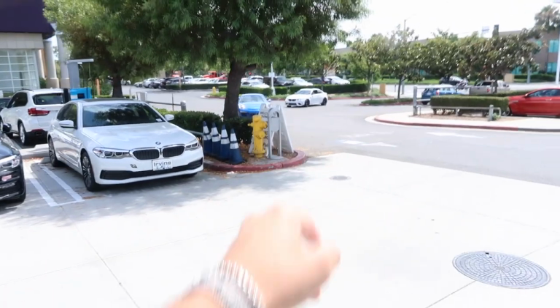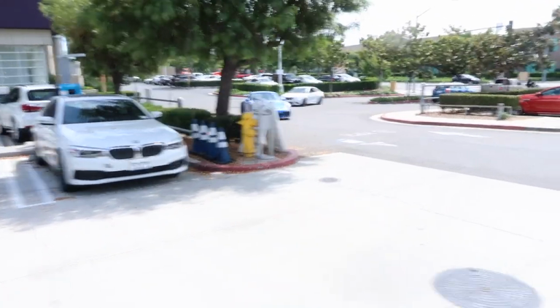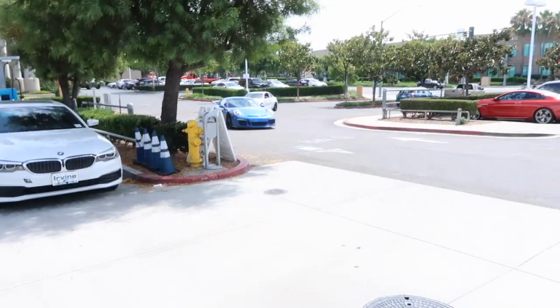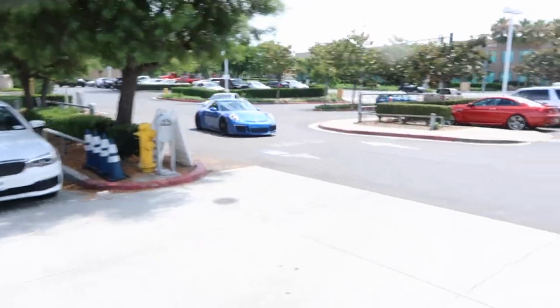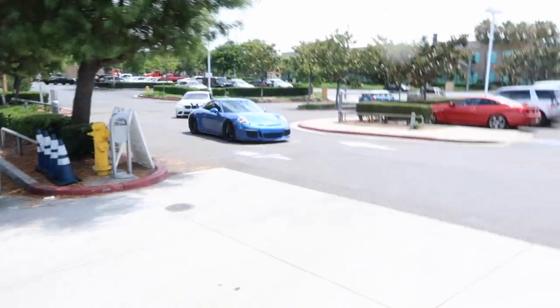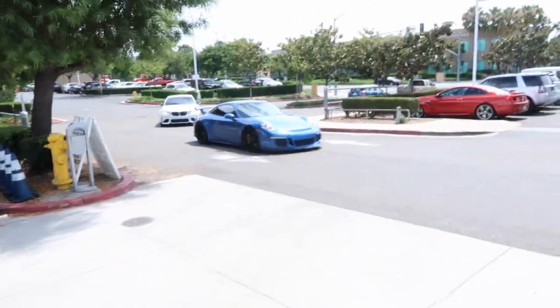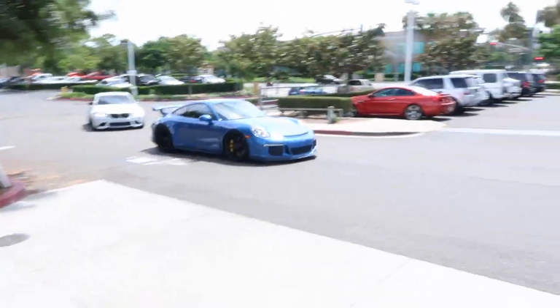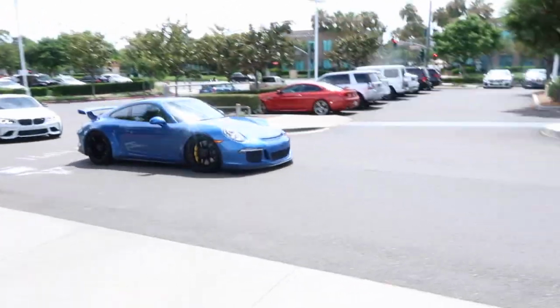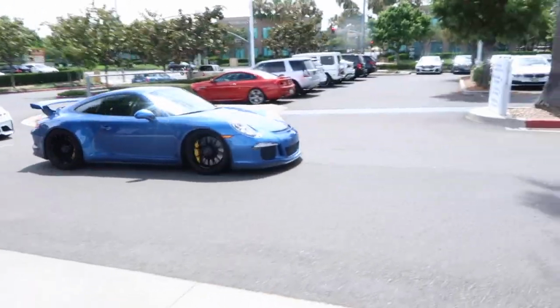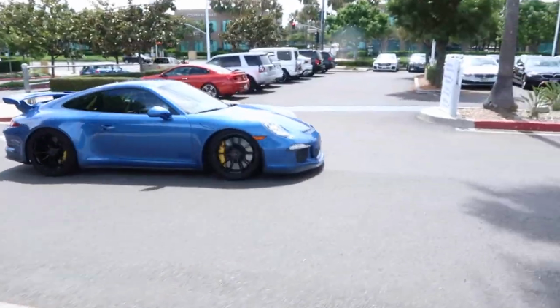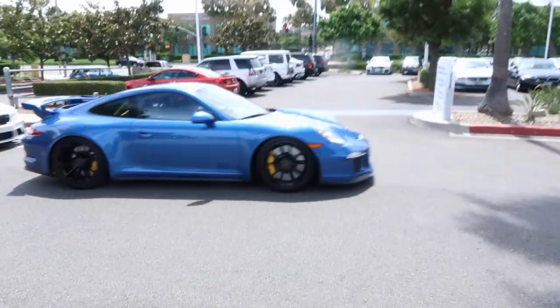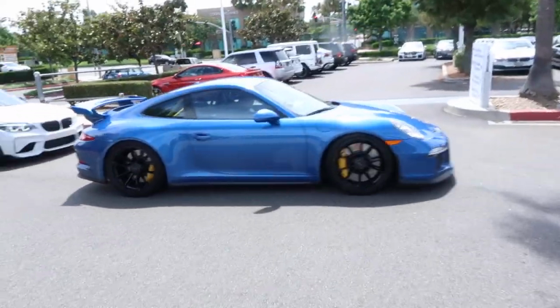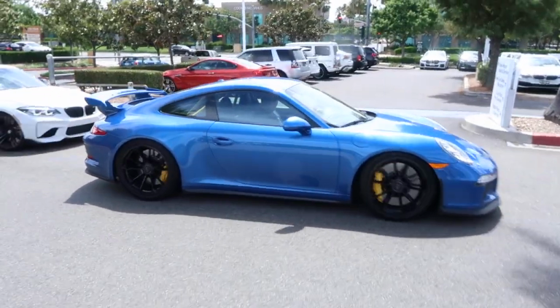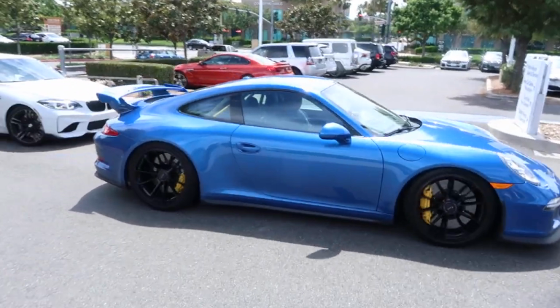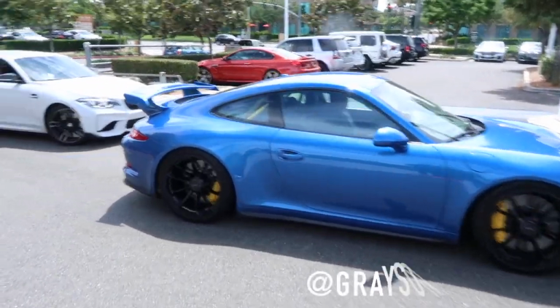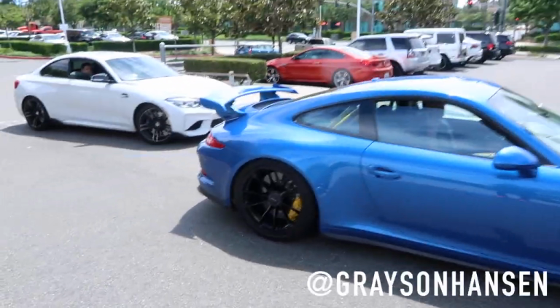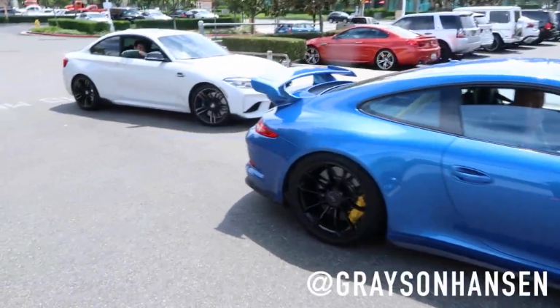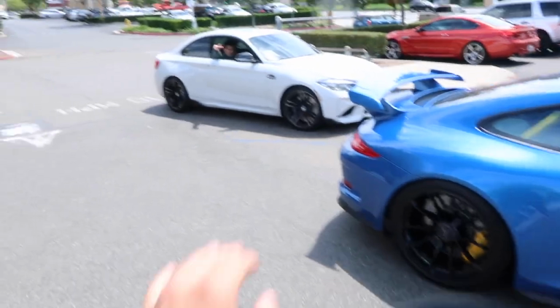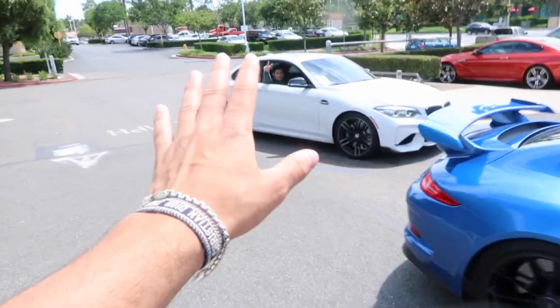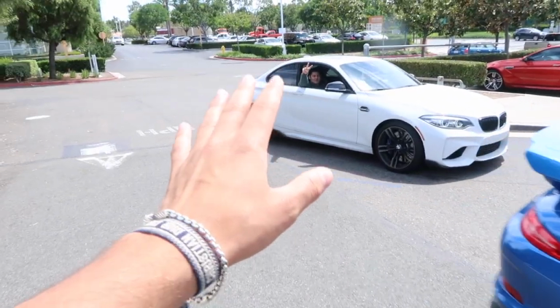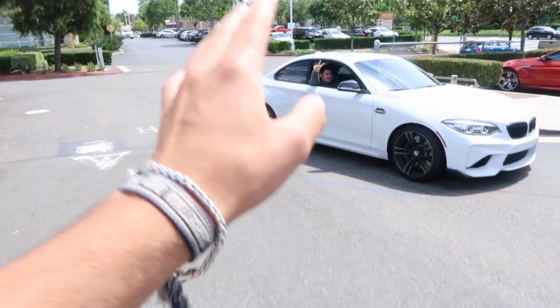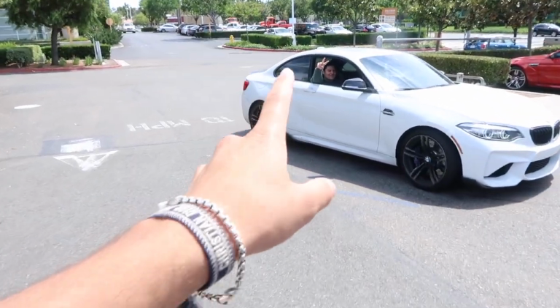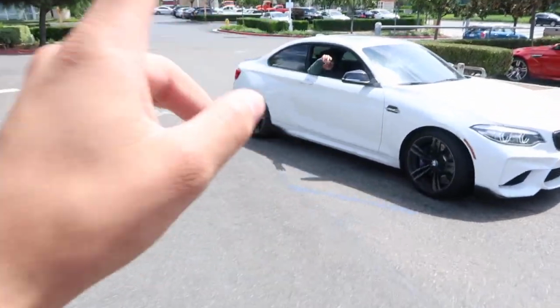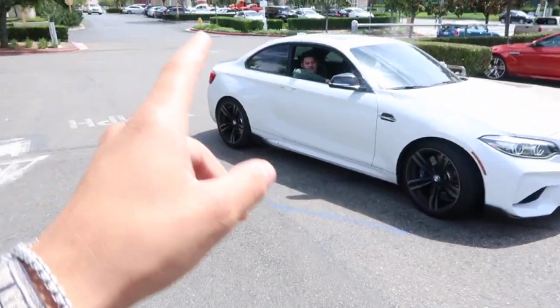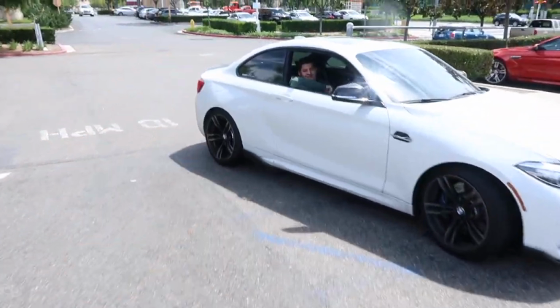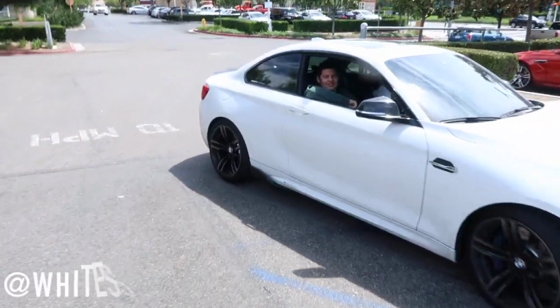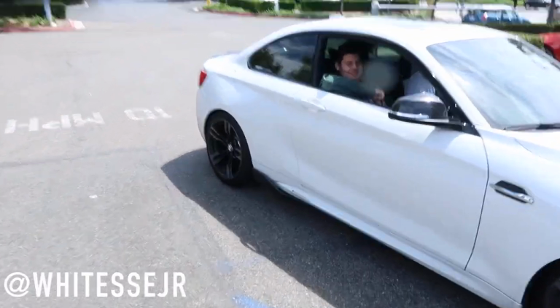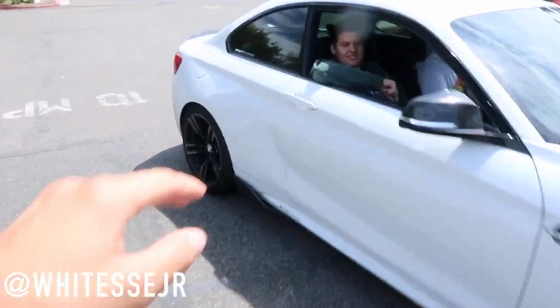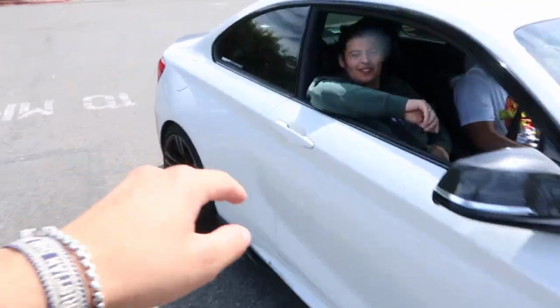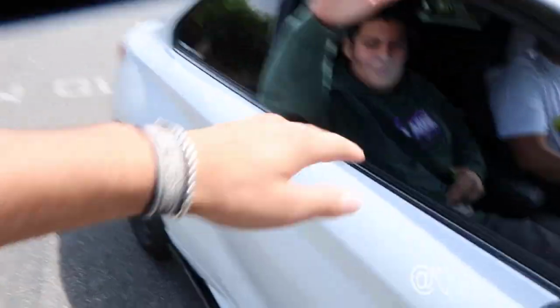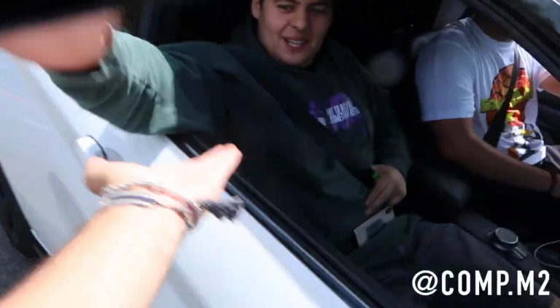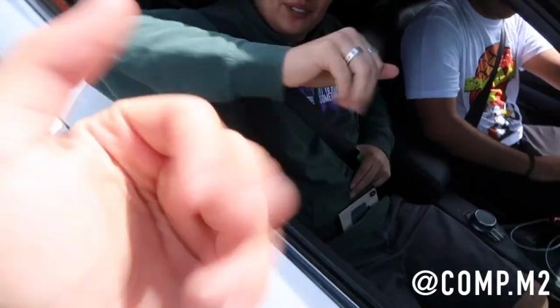Look who we have rolling up to see the unveiling of Devon's new M2 — we have Grayson Hansen and my buddy Milad in his own M2 Competition right here.